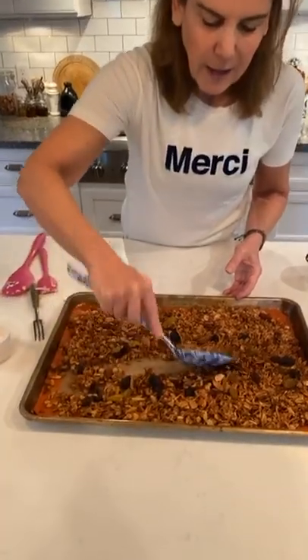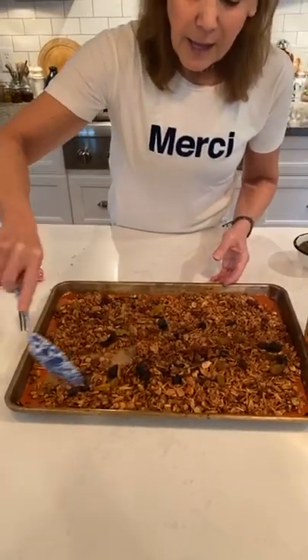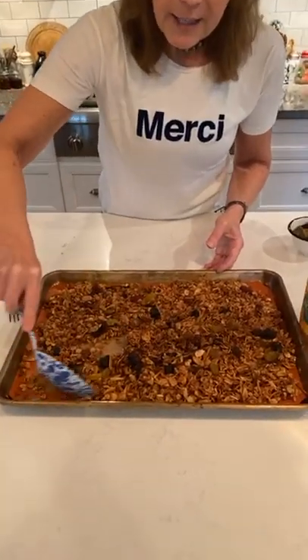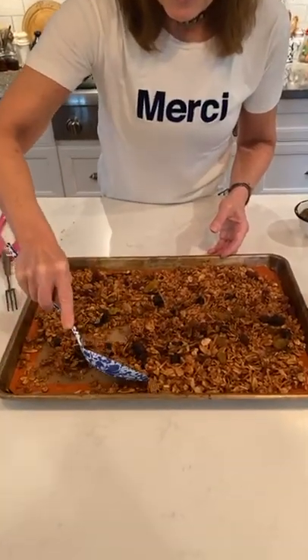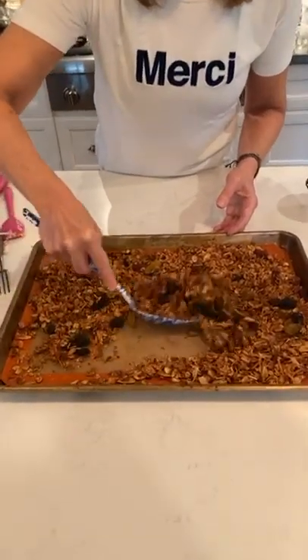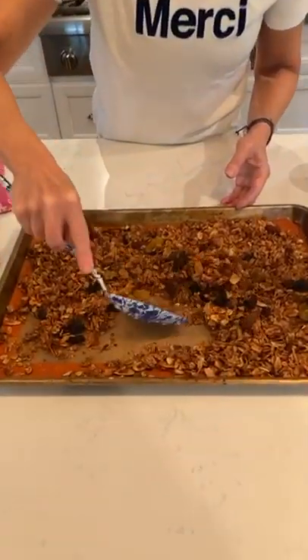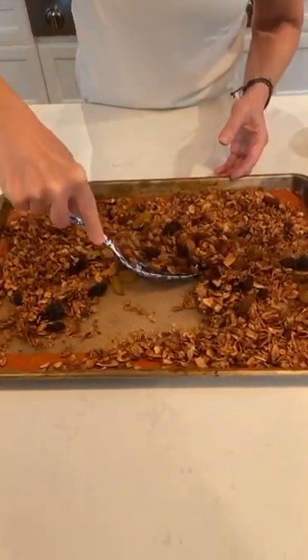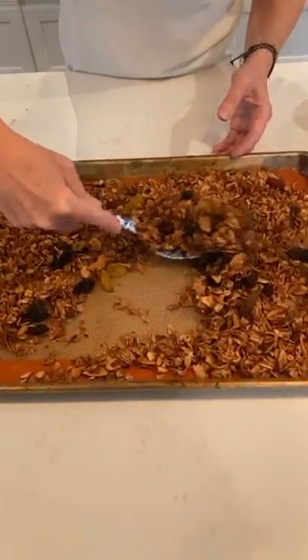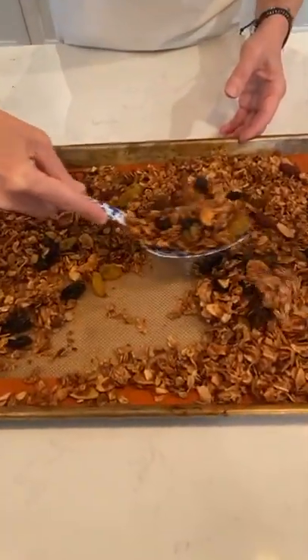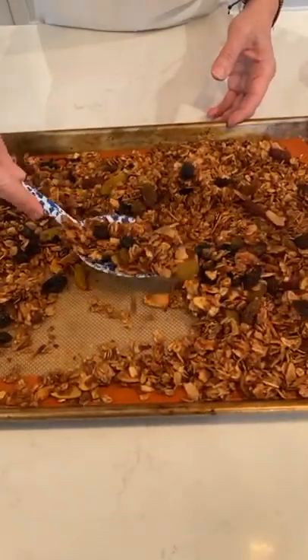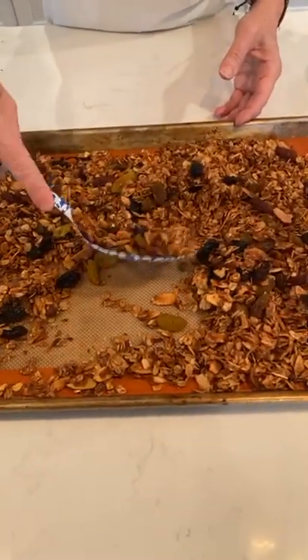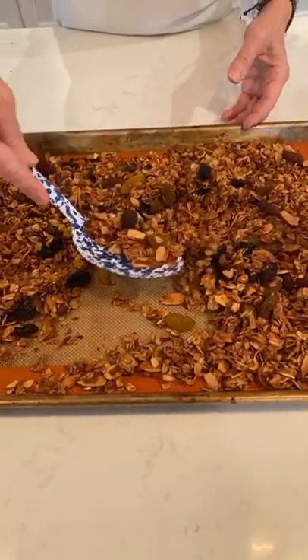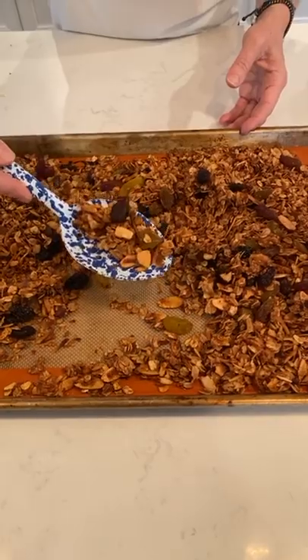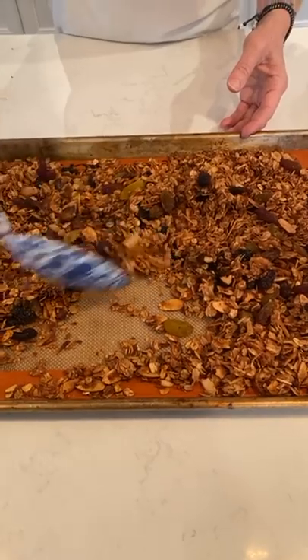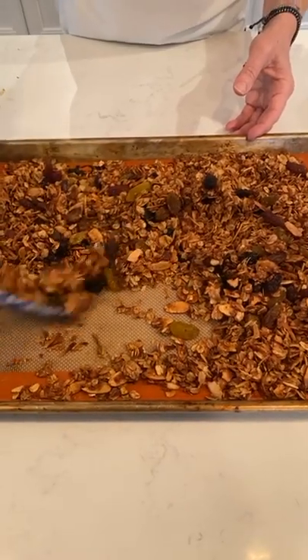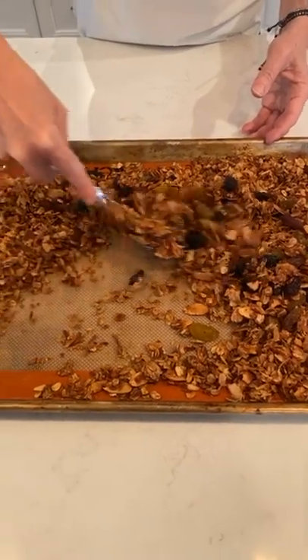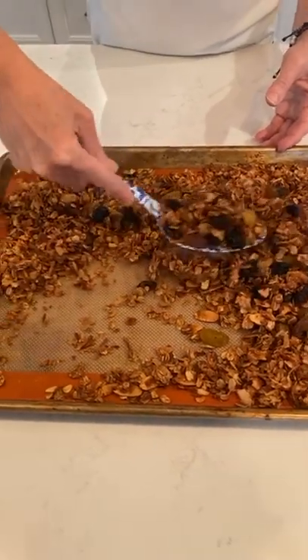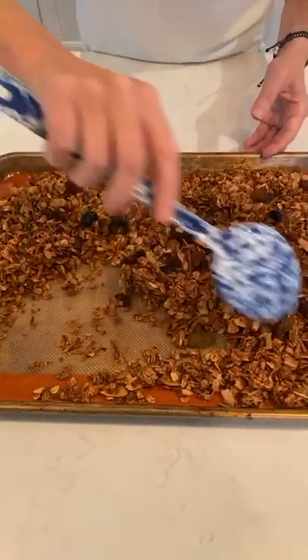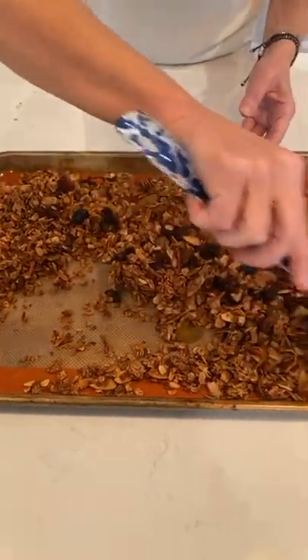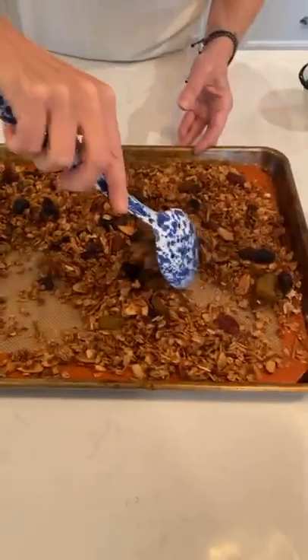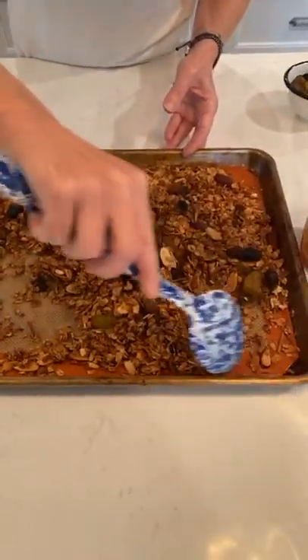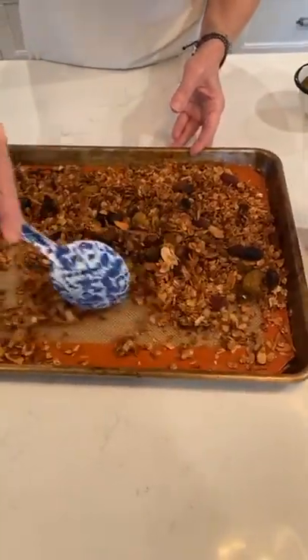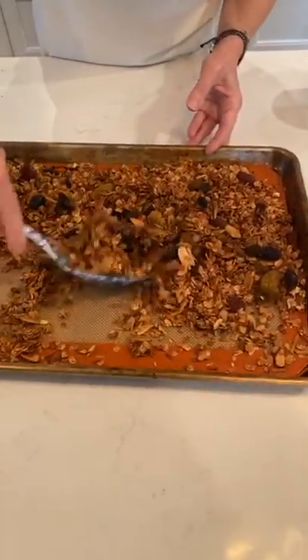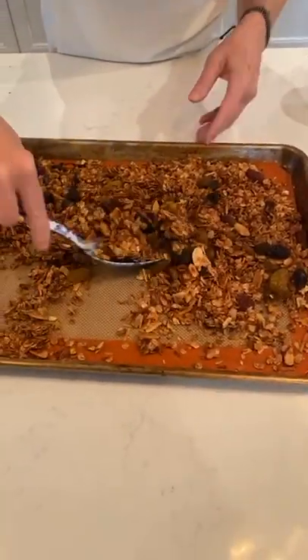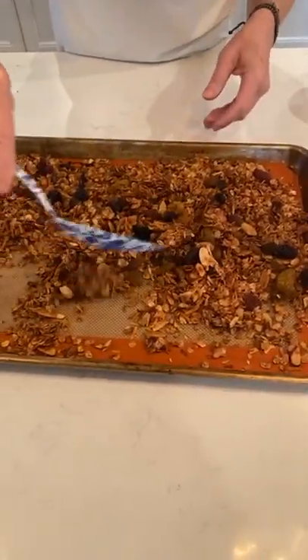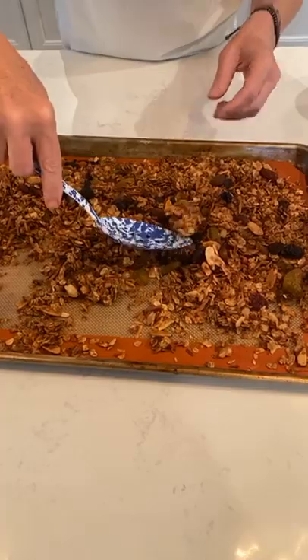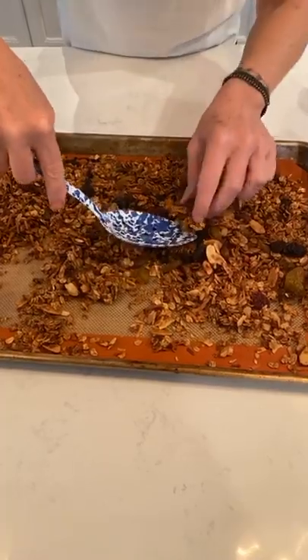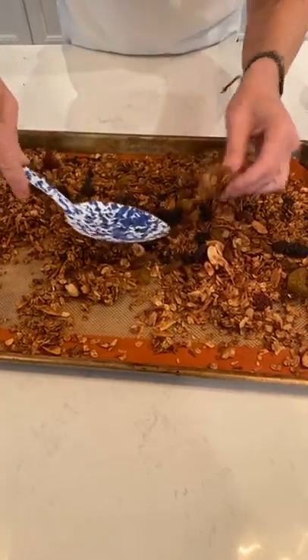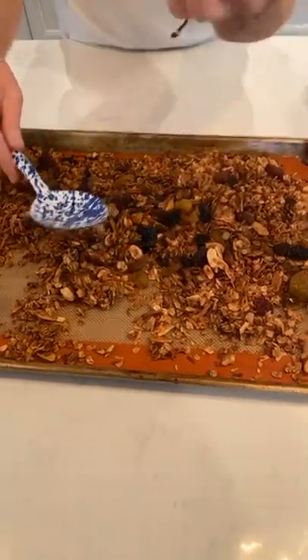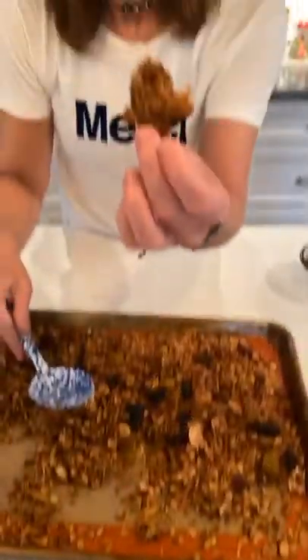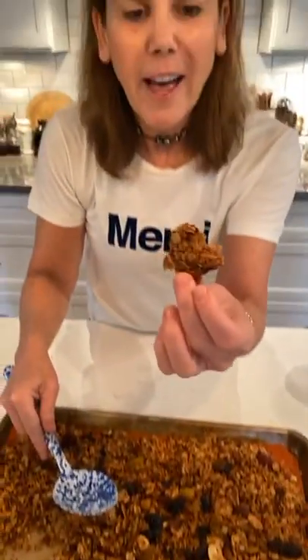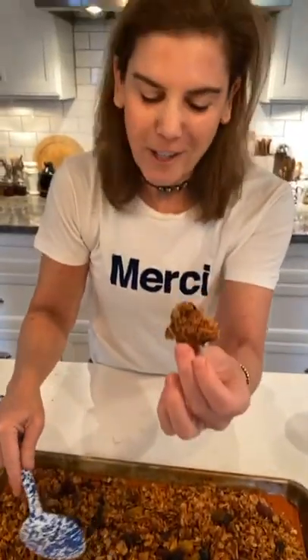Like, it's really clumpy and good — this is exactly what you want. I am so excited to try this. Look at that clump. That's good stuff.